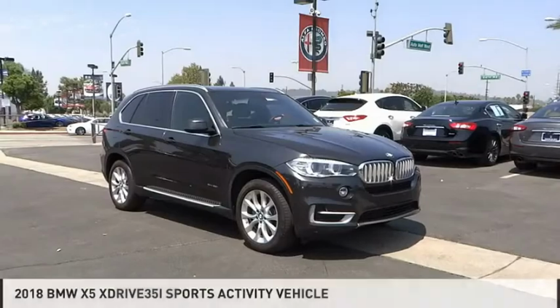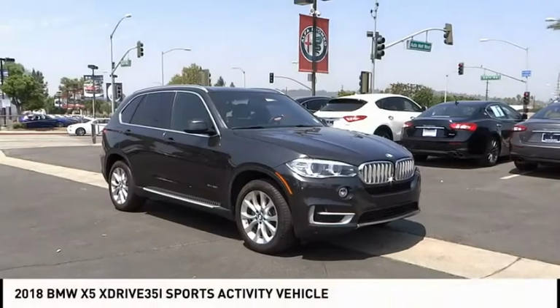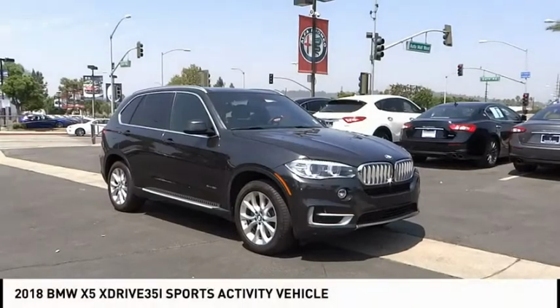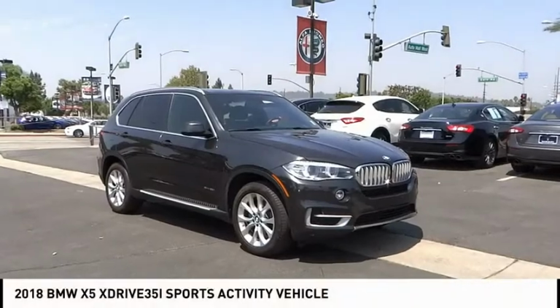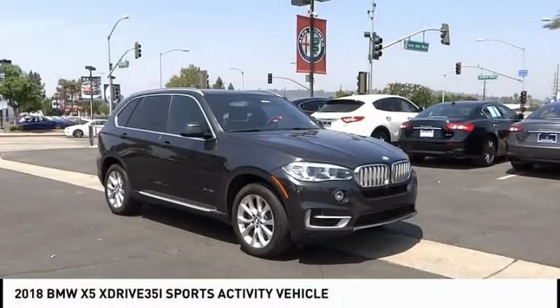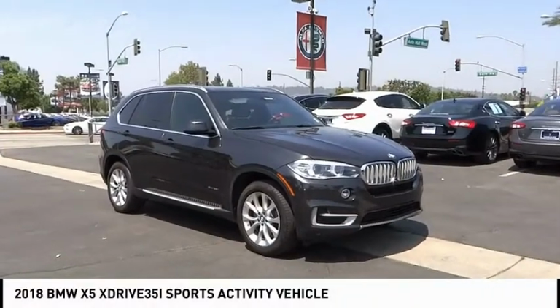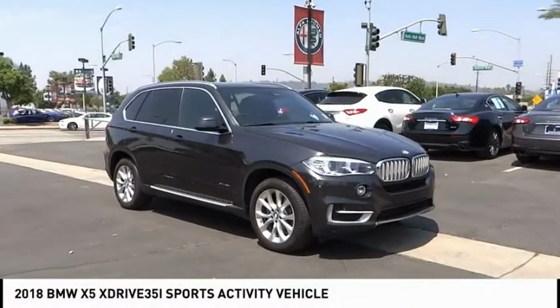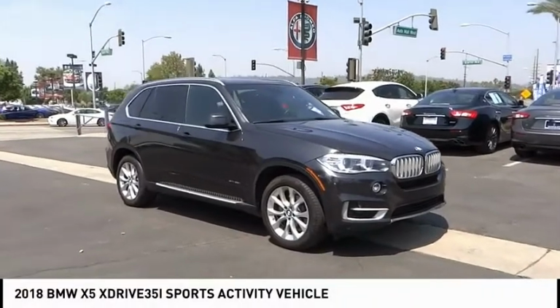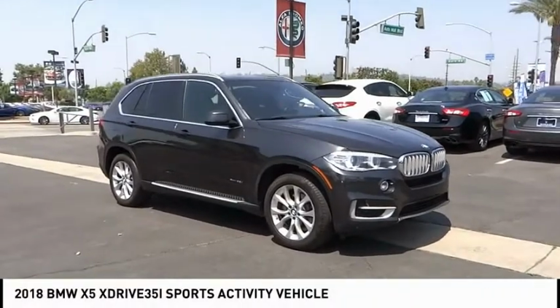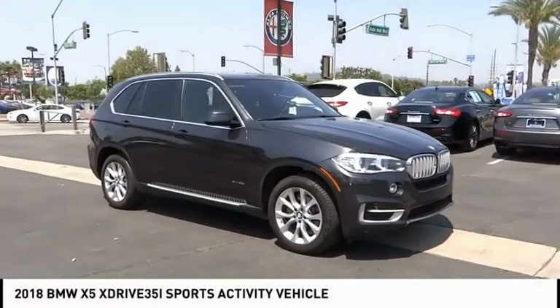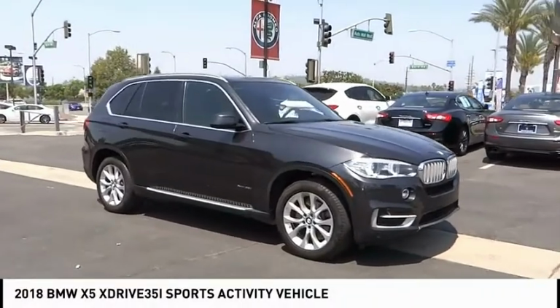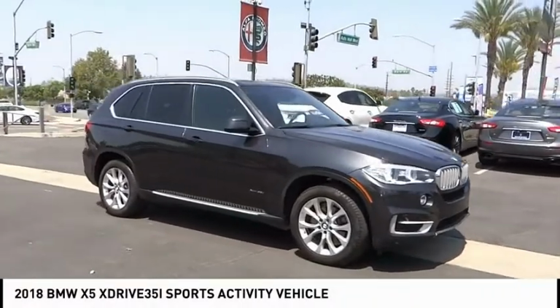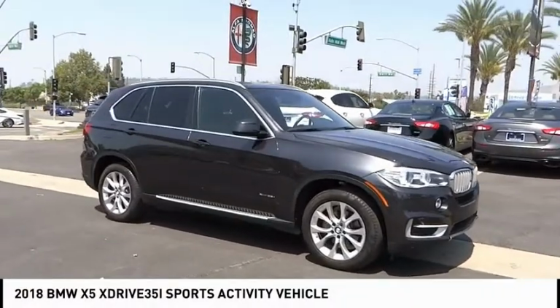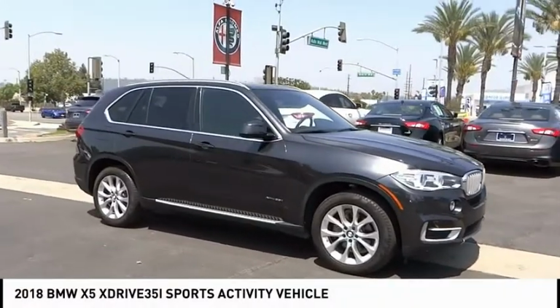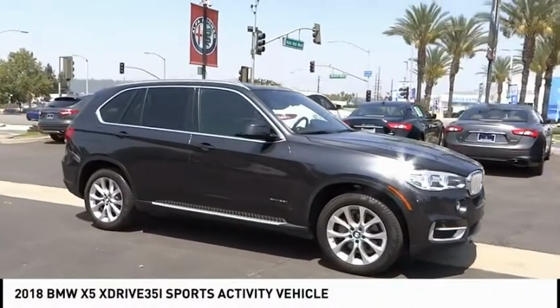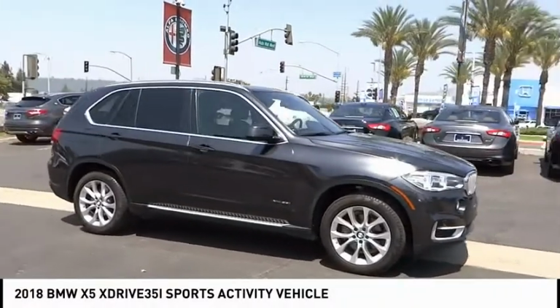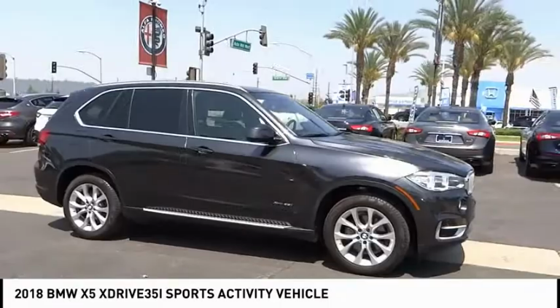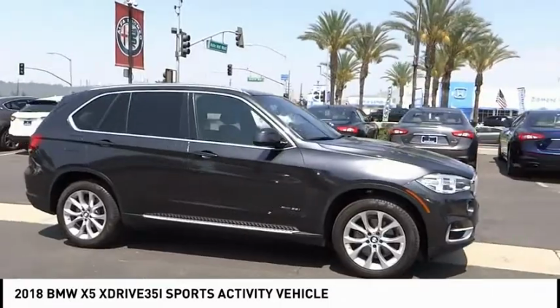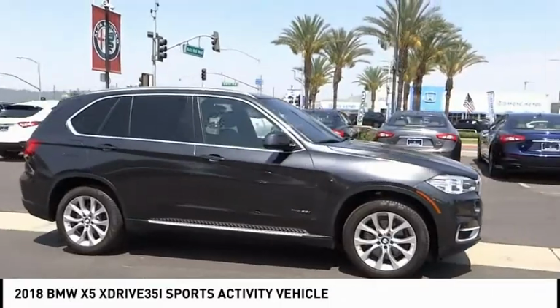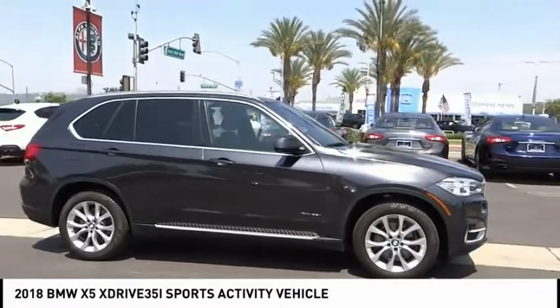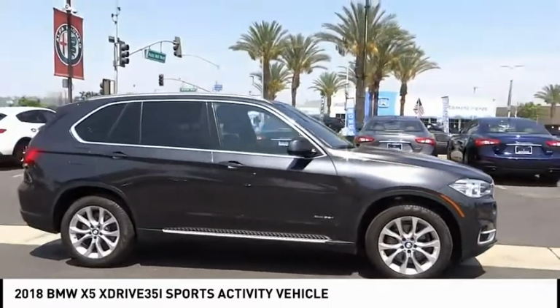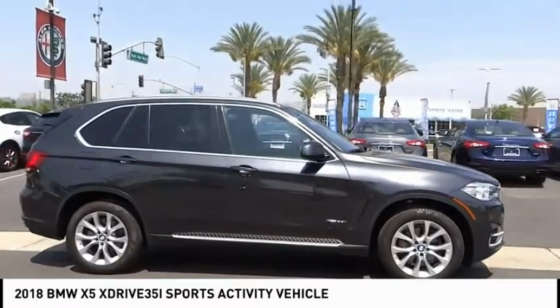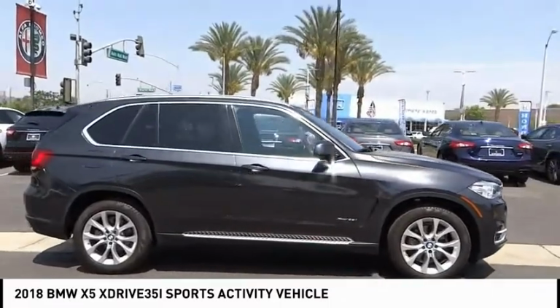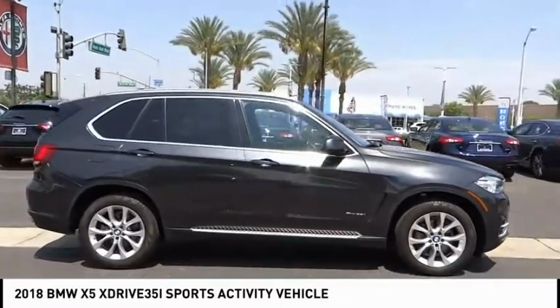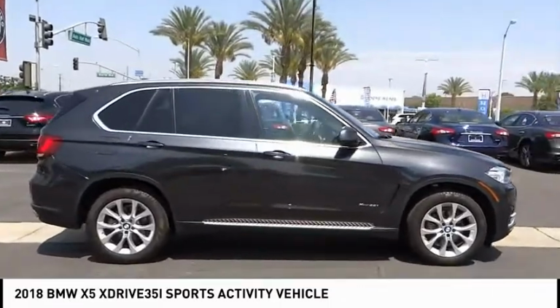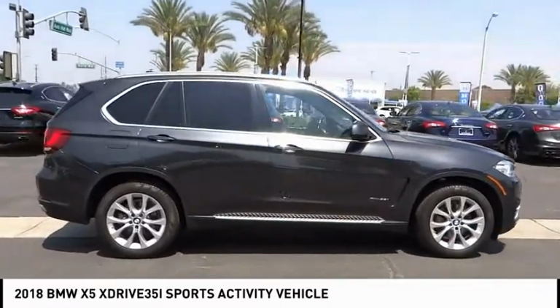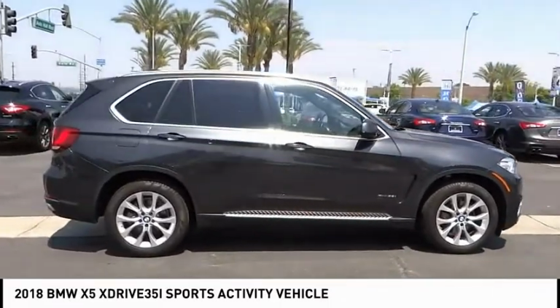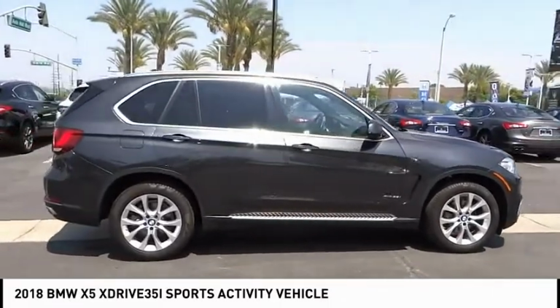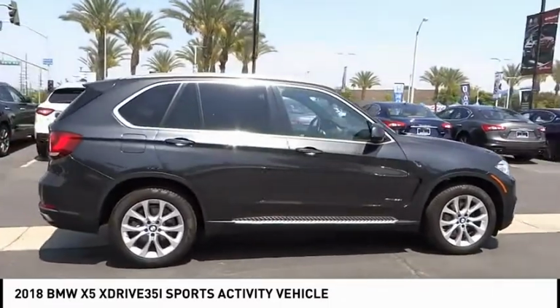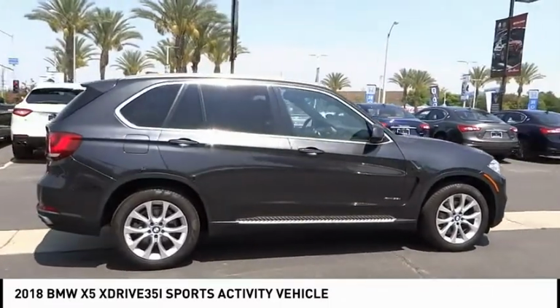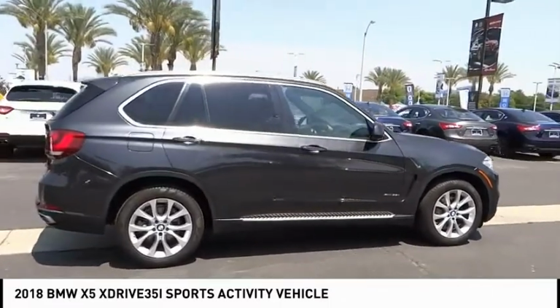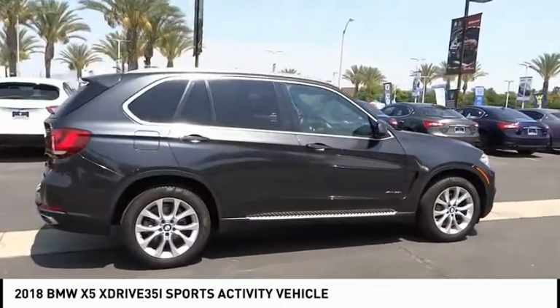Stop by and take a look at the 2018 X5. The BMW X5 is an award-winning performance, space, and efficiency vehicle.